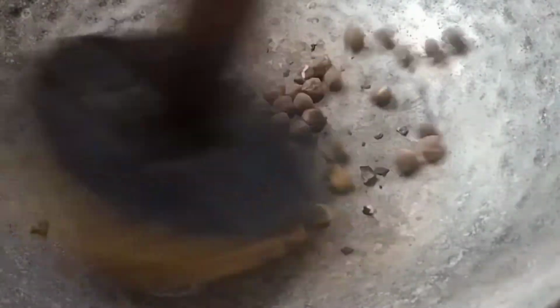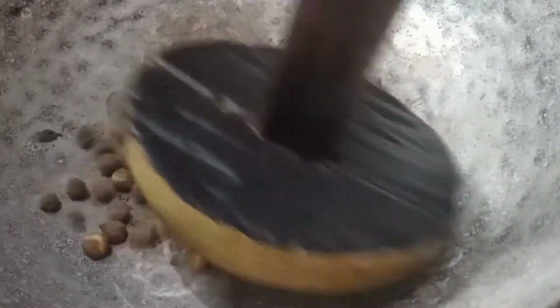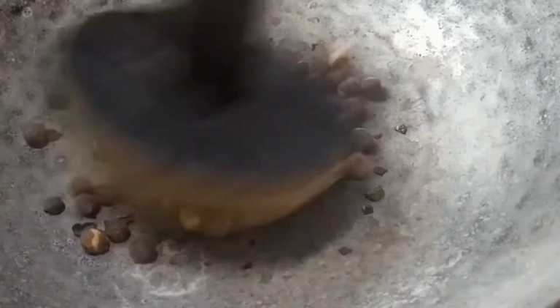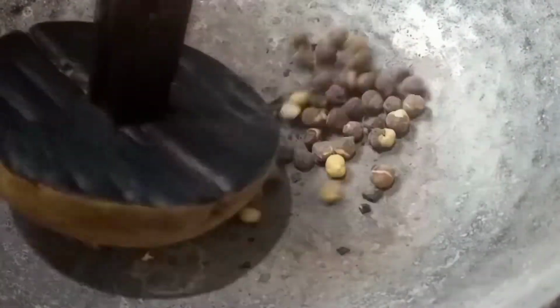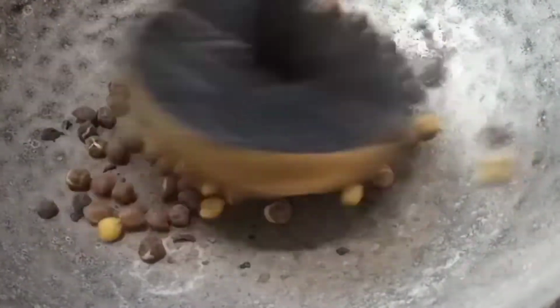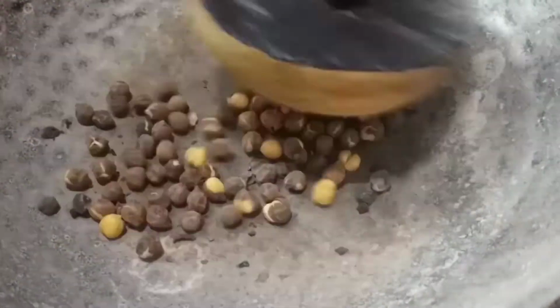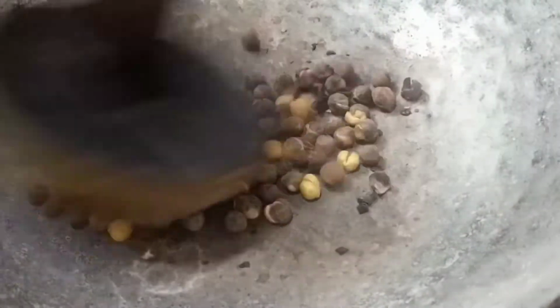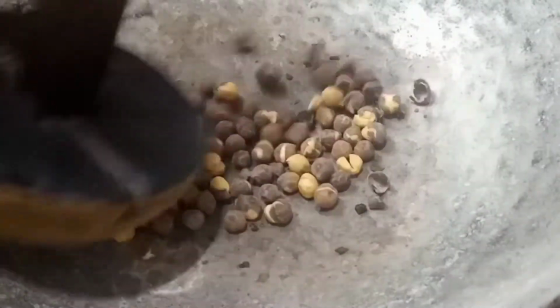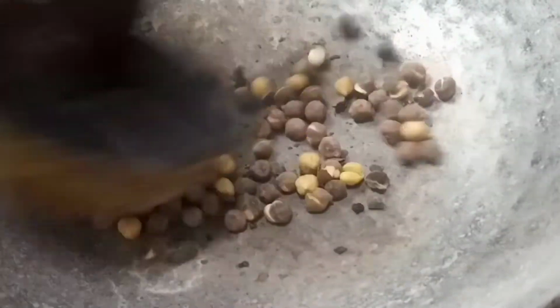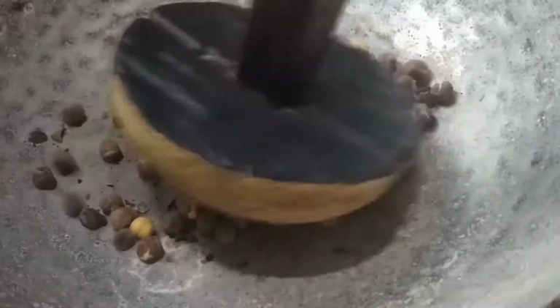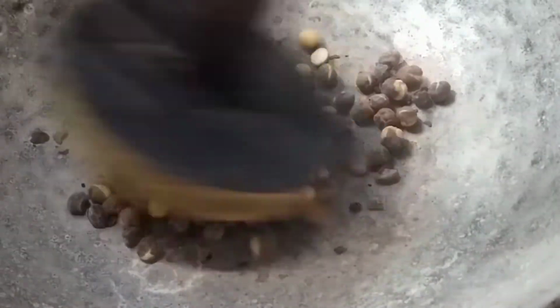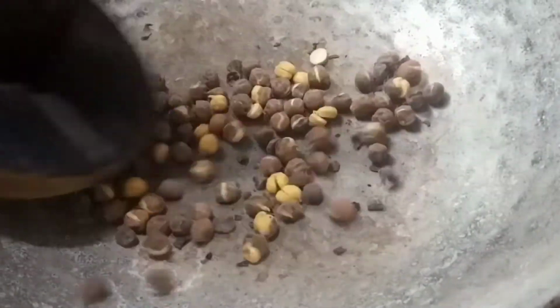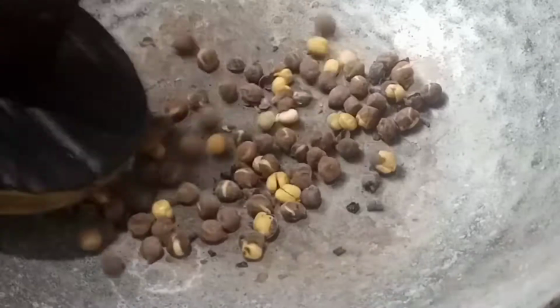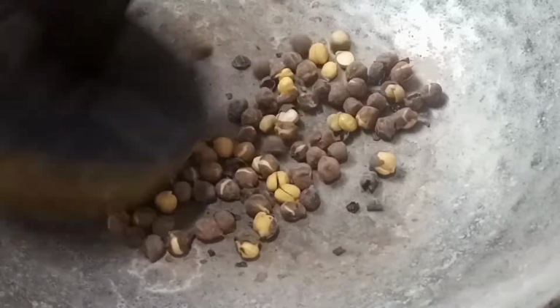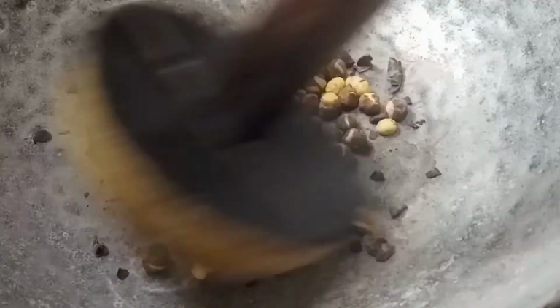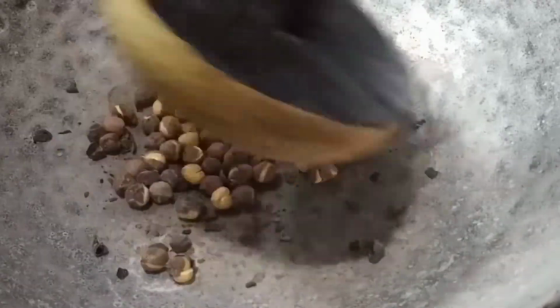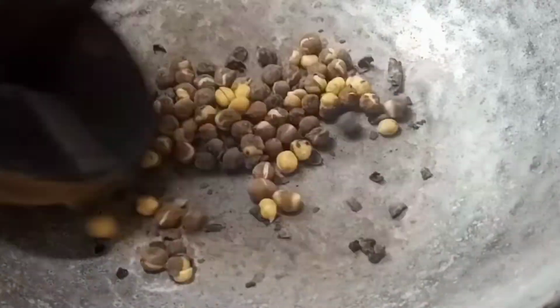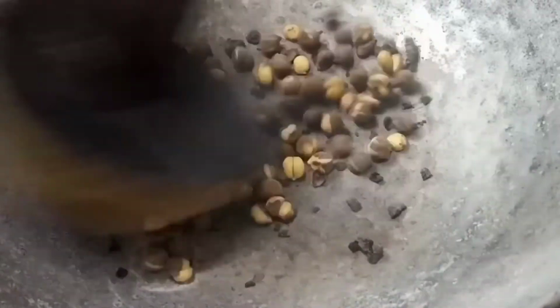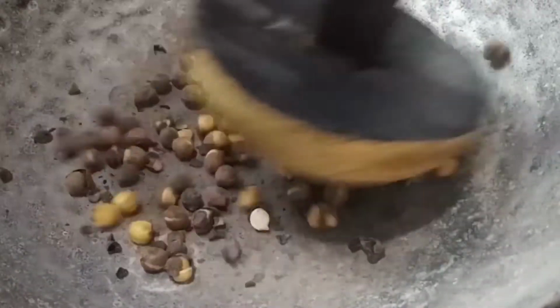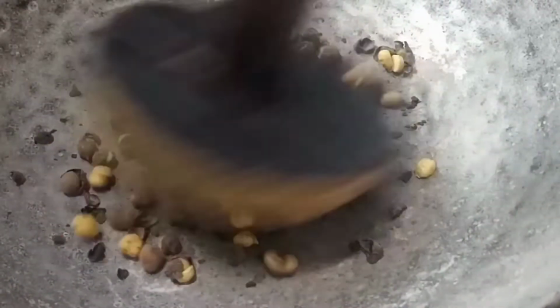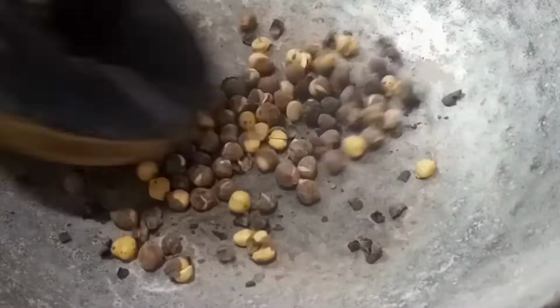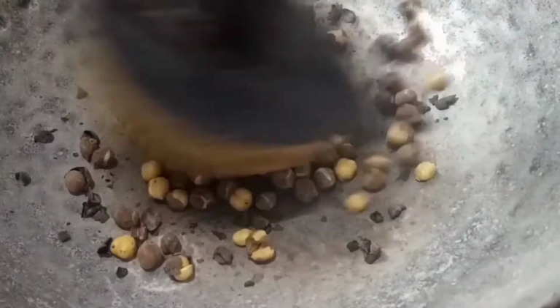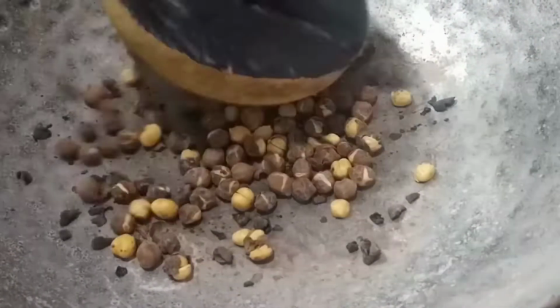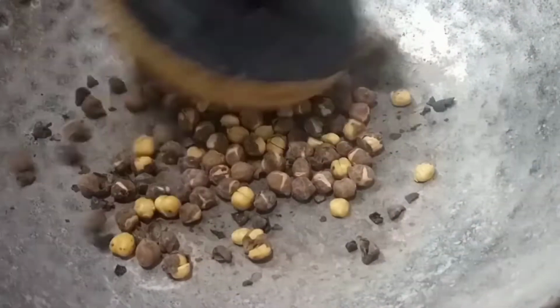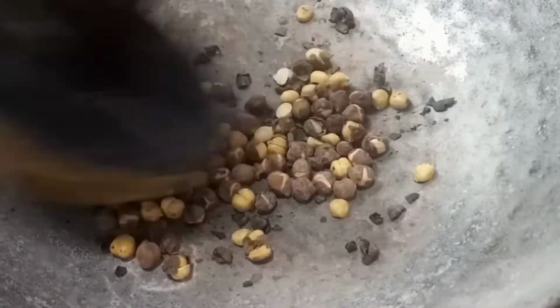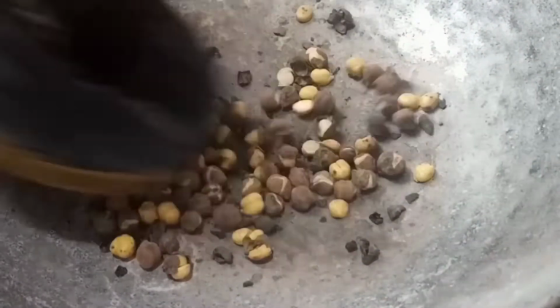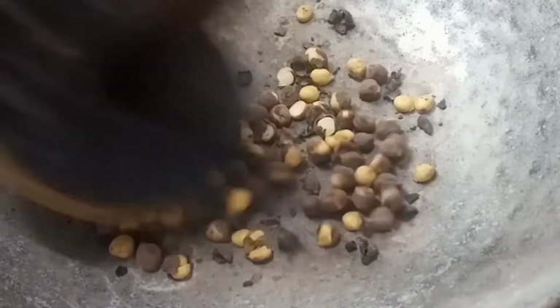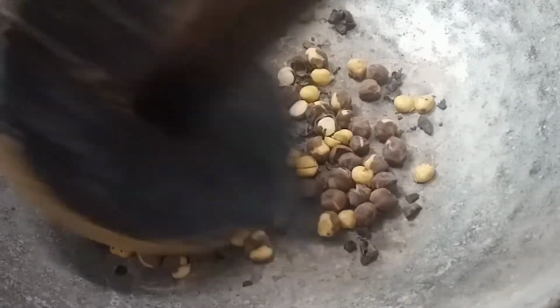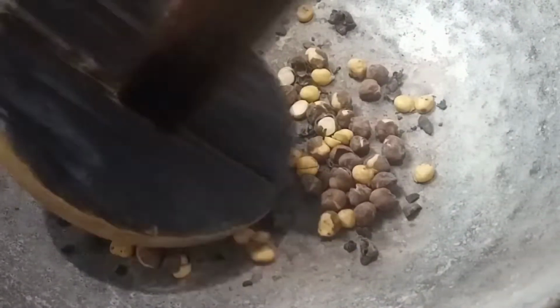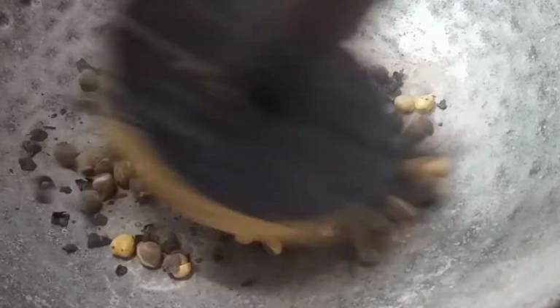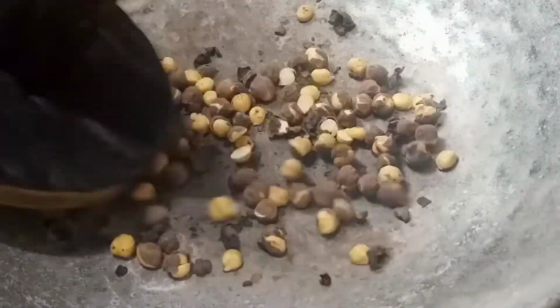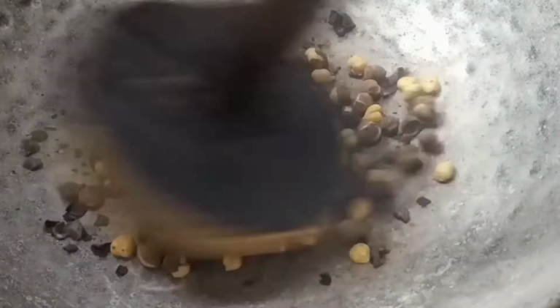Mix it in 1, 2, 3. Remember to mix it with salt to the rice. To cook, you can eat good.